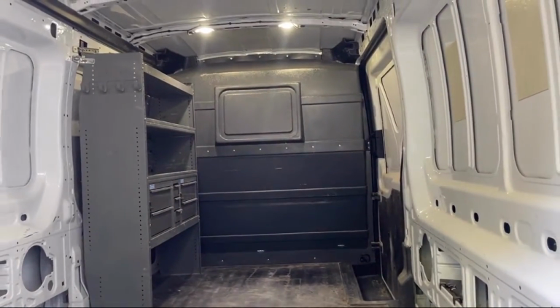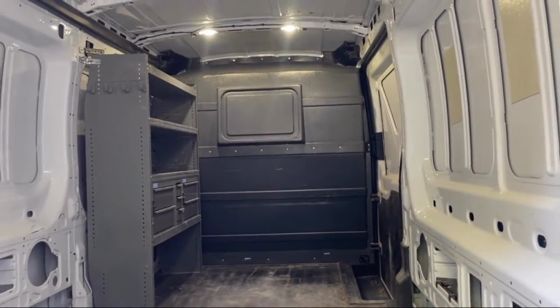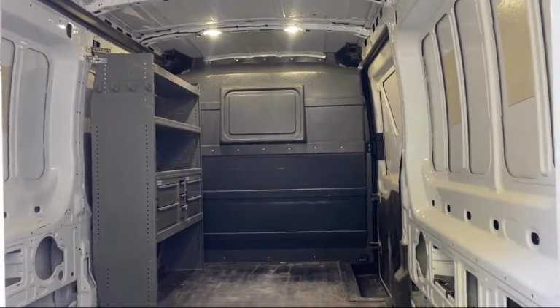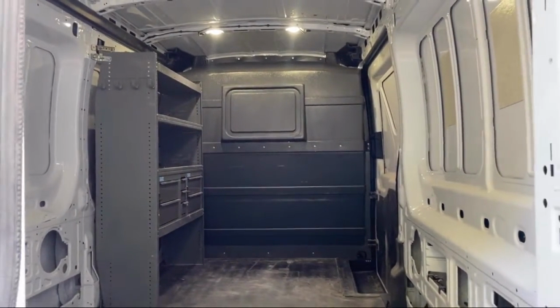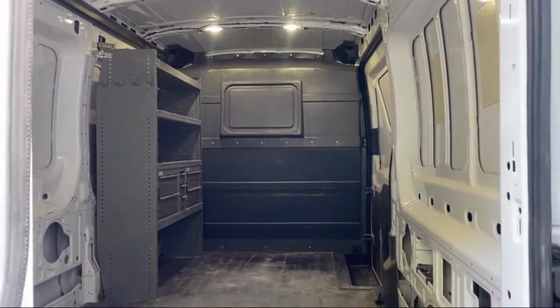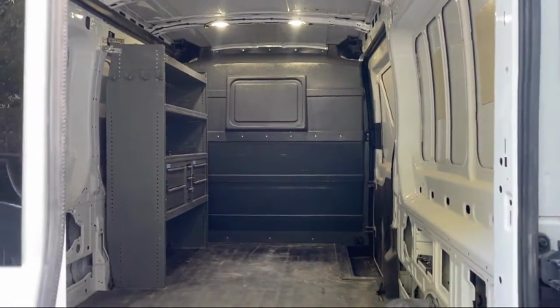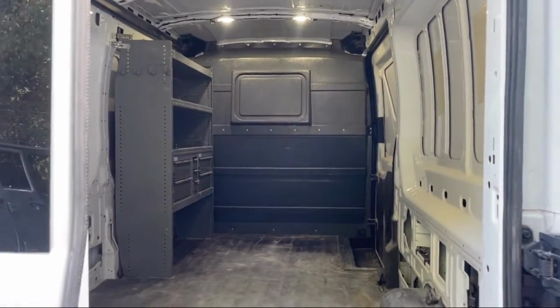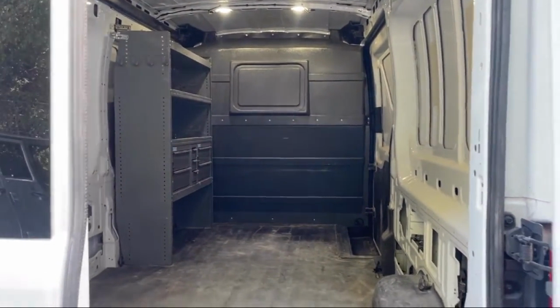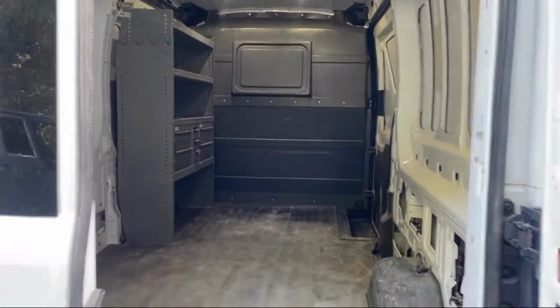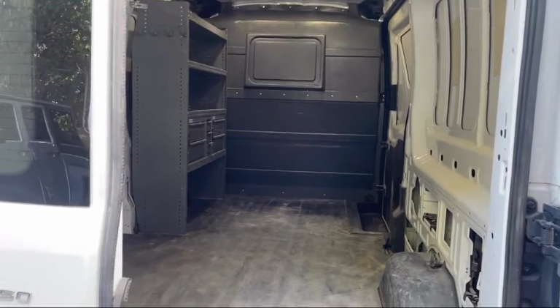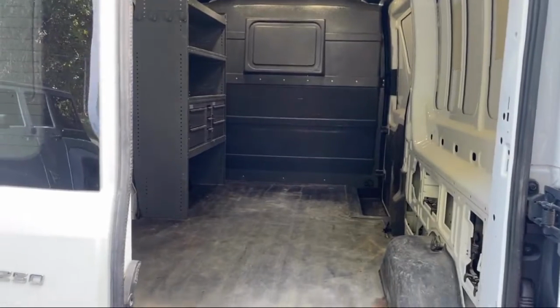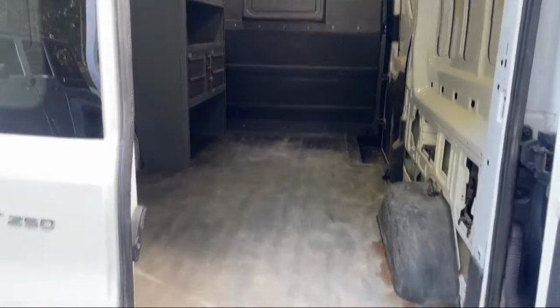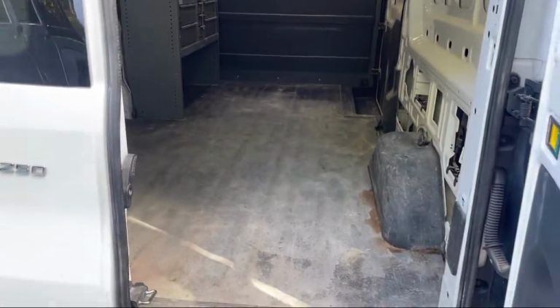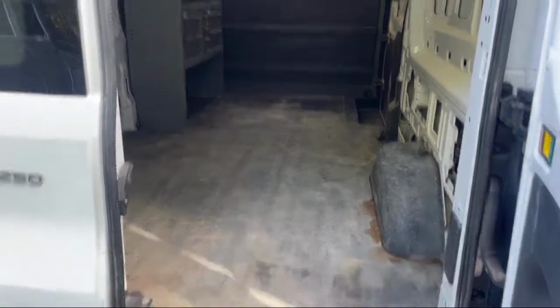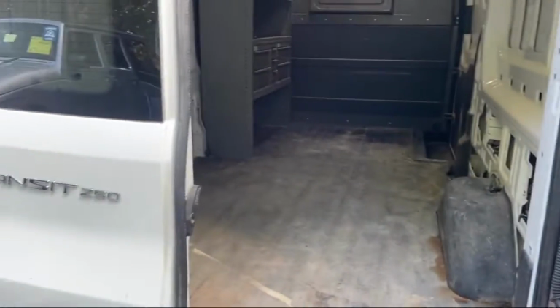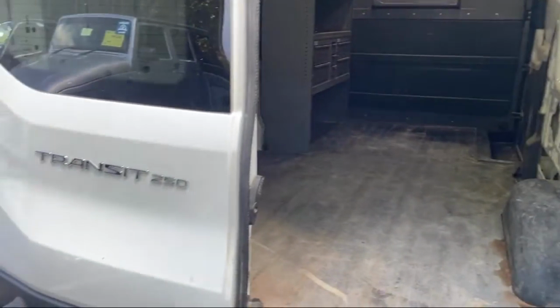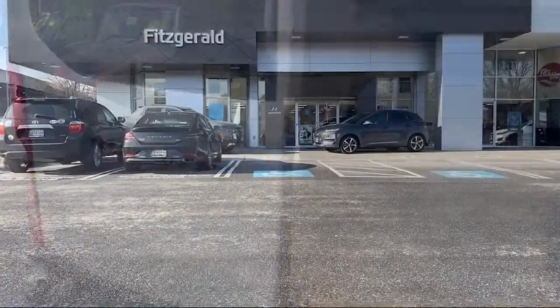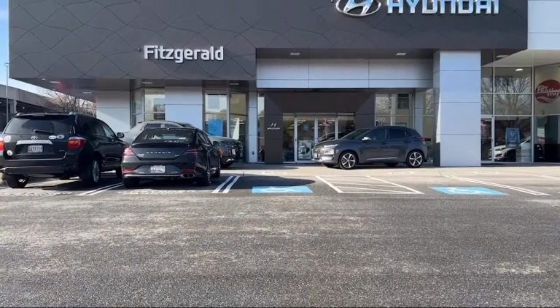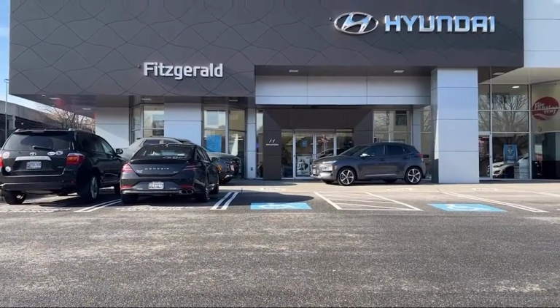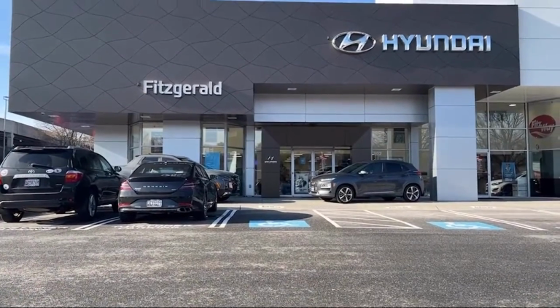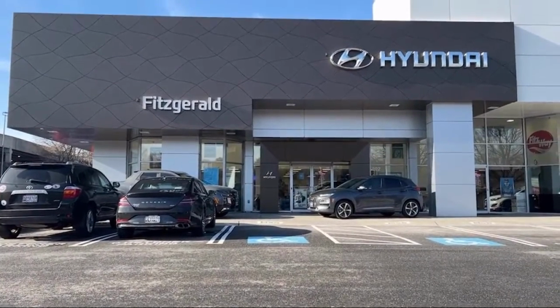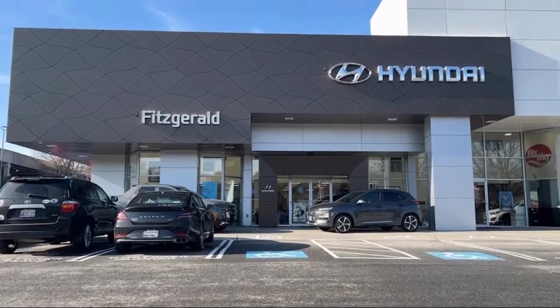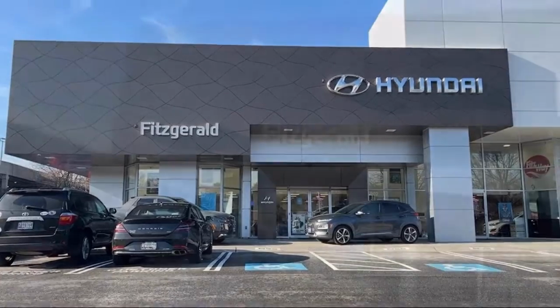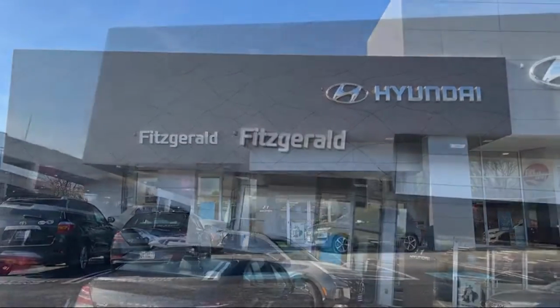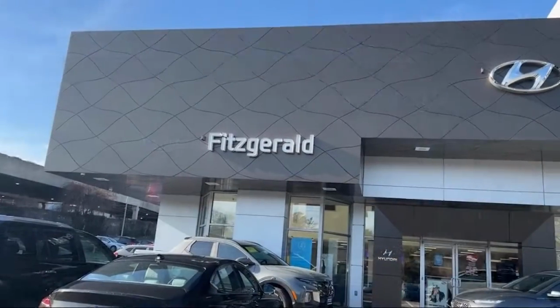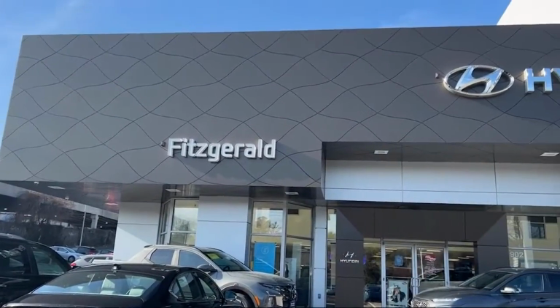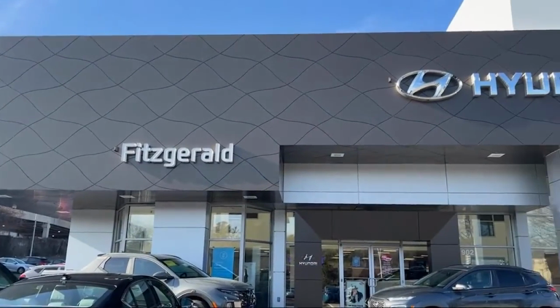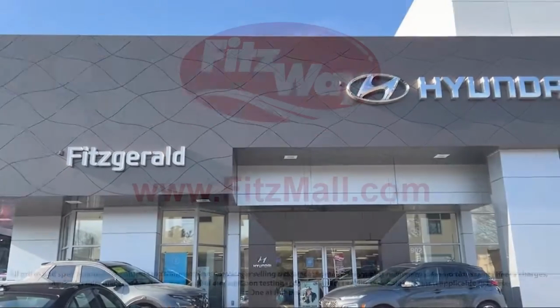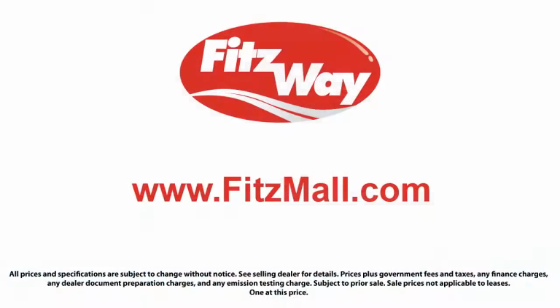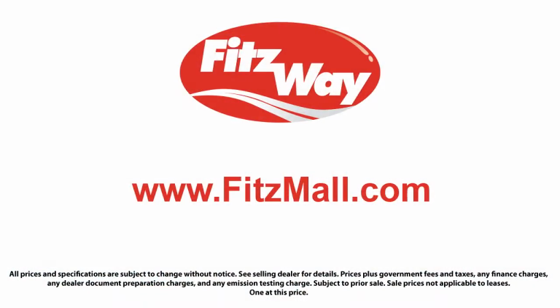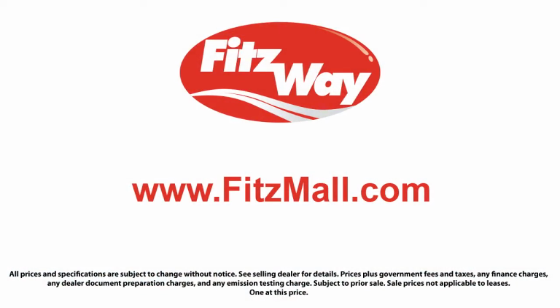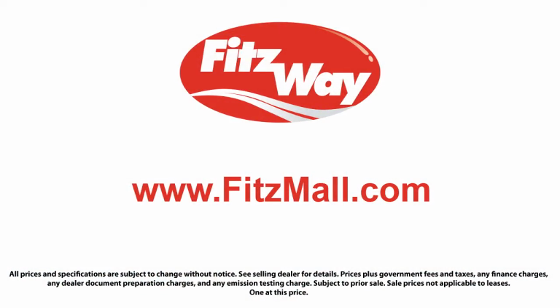The Fitzway puts the customer first with honesty, respect, and a total commitment to customer satisfaction. That's the Fitzway. Thank you.